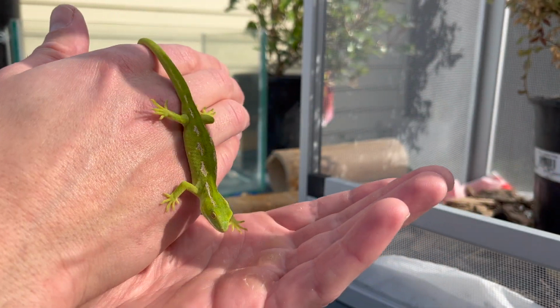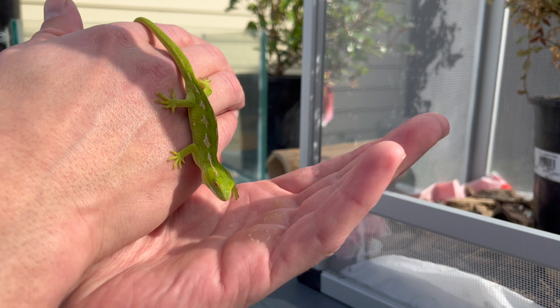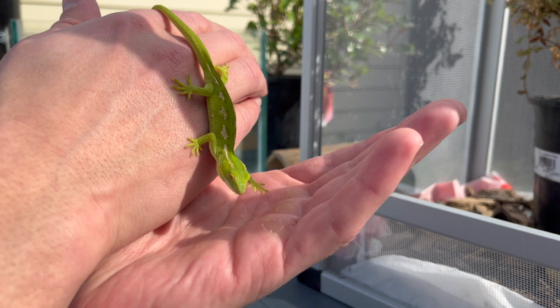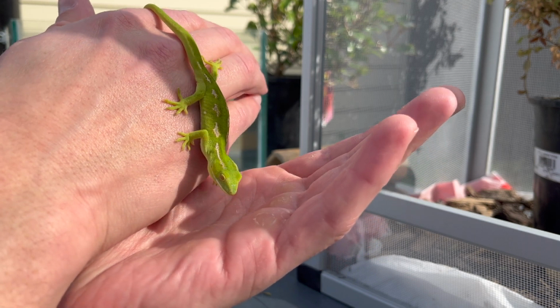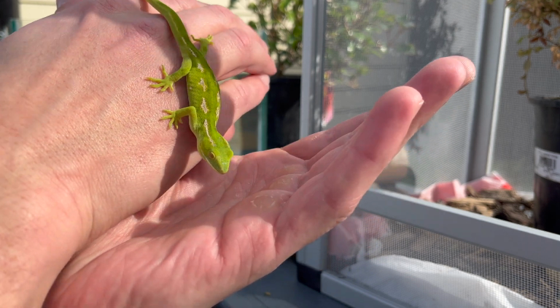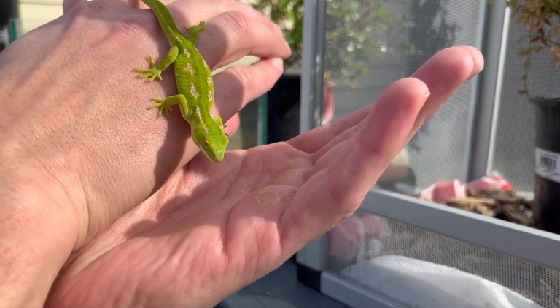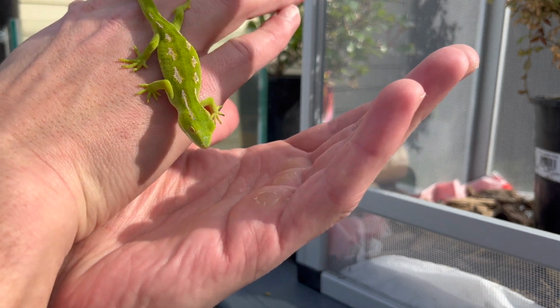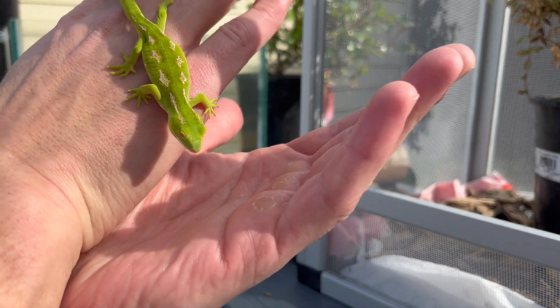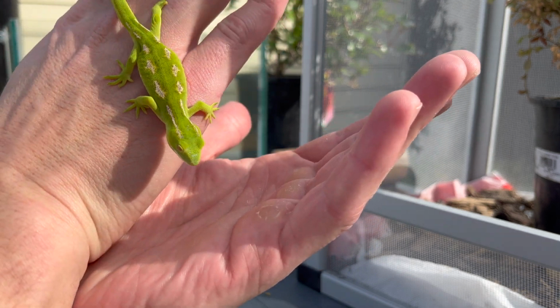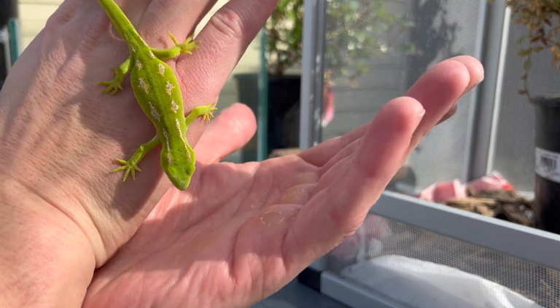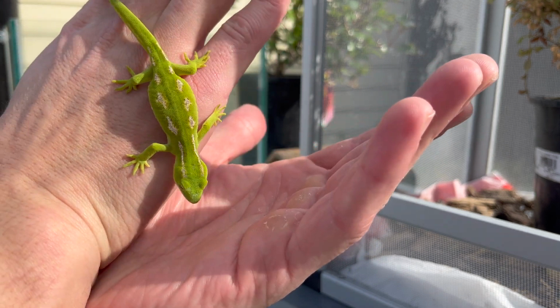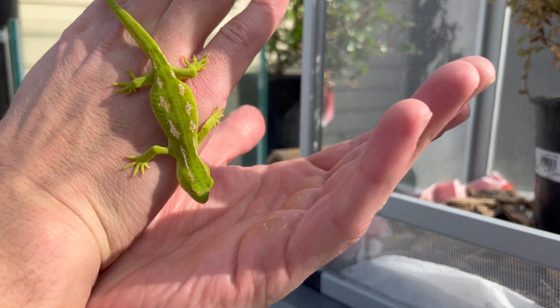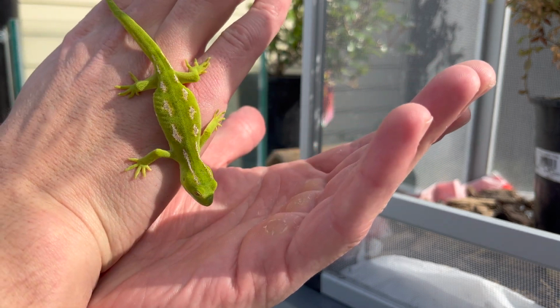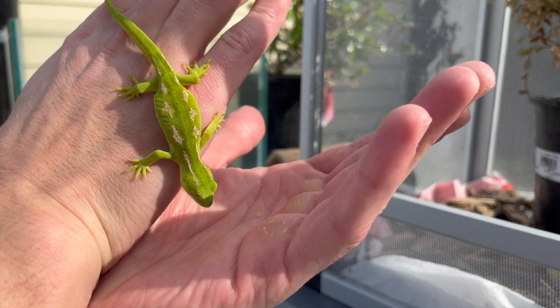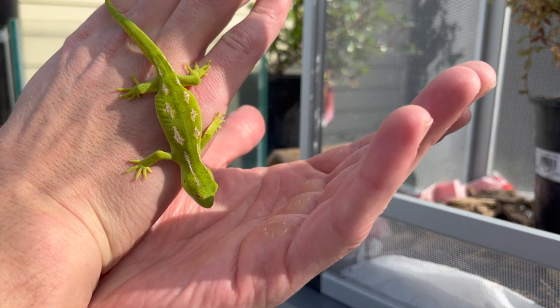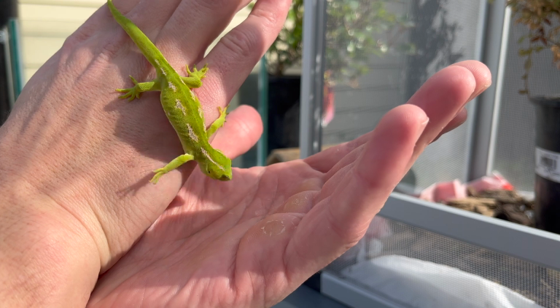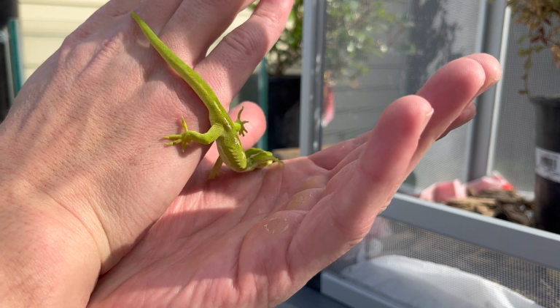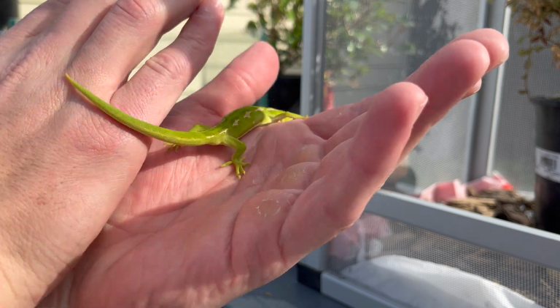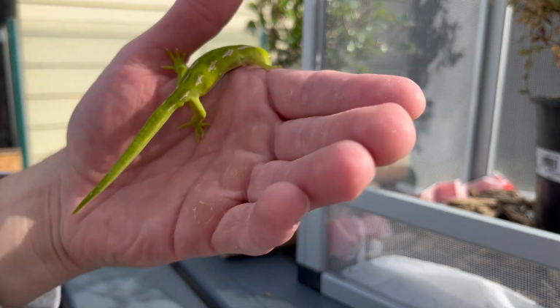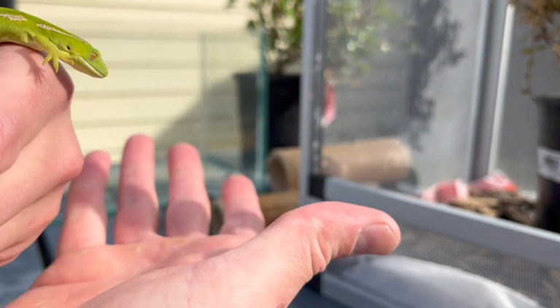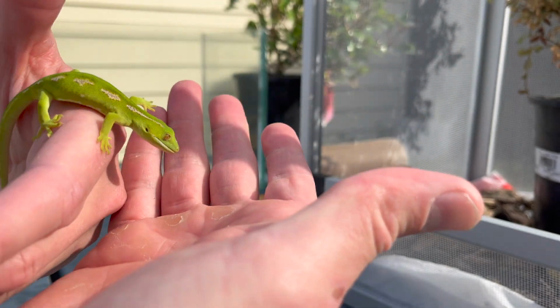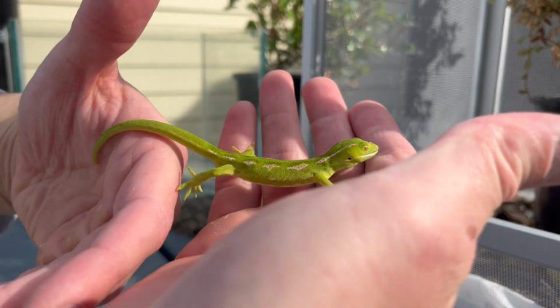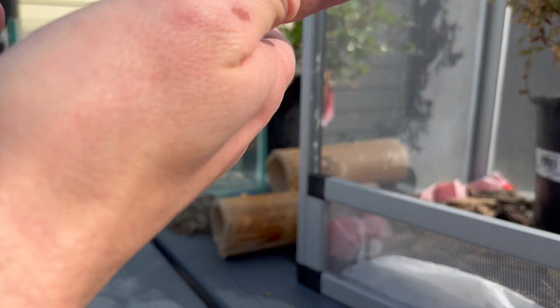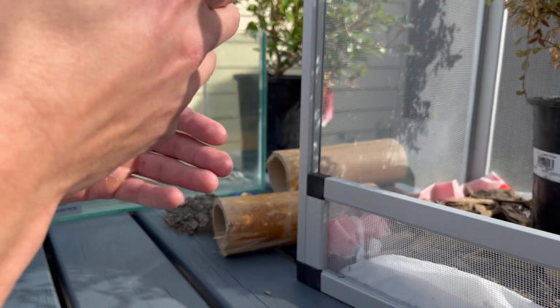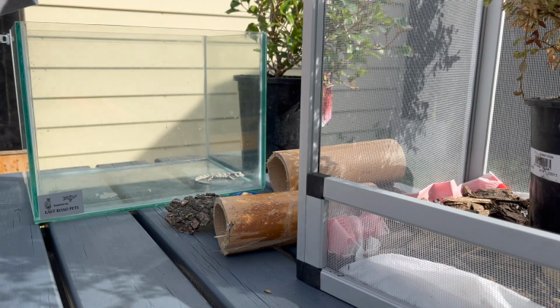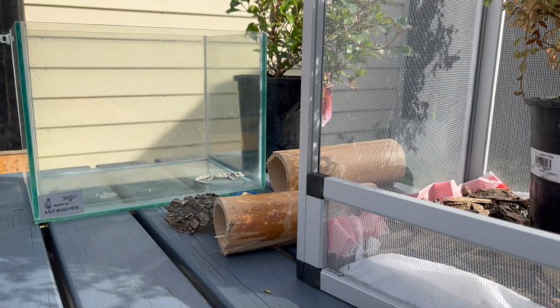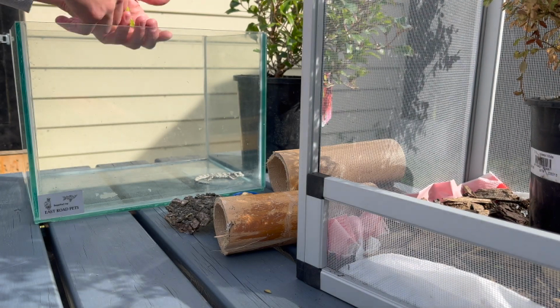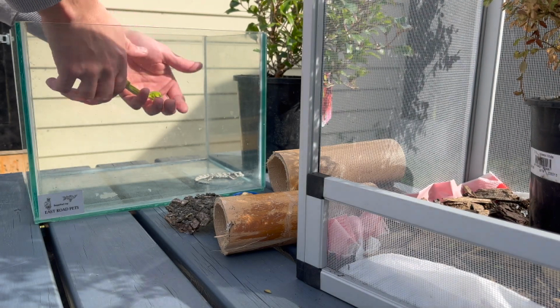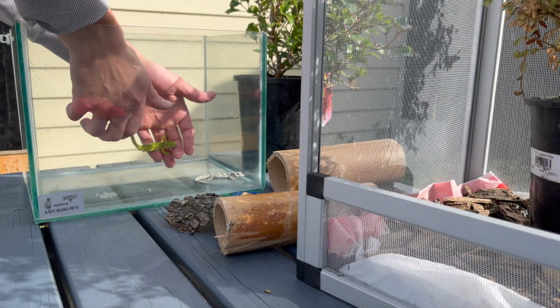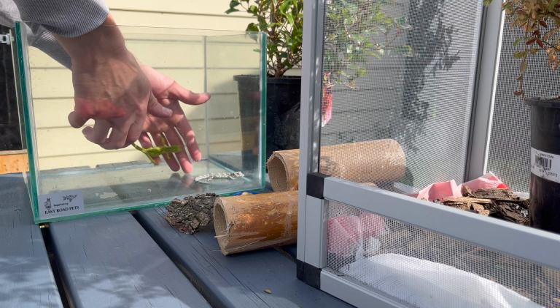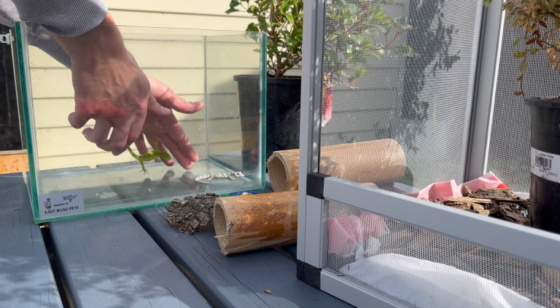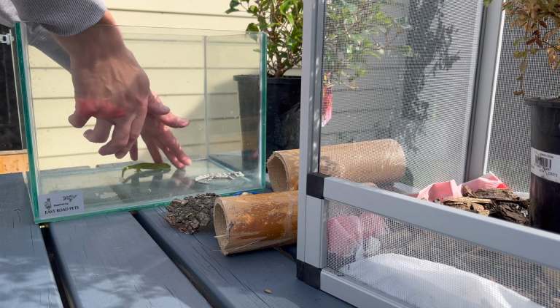What I want to see is activity — nice and active, bright colors. Some of them have gone through sheds, but look at that tummy, nice and full, so he's eaten well. I'm very happy. Let's just admire the species — absolutely gorgeous animals.